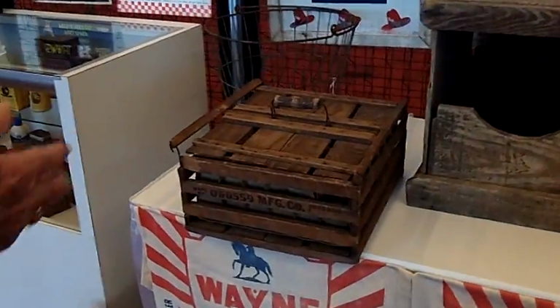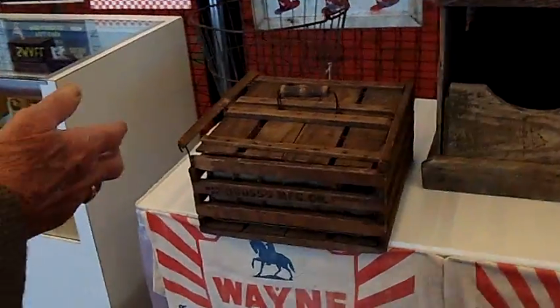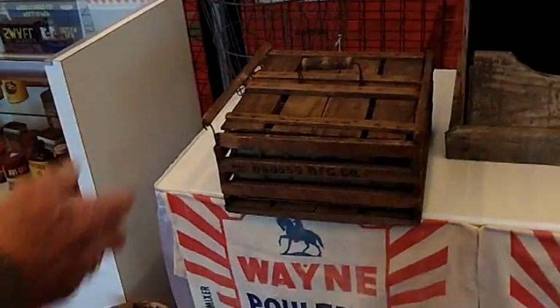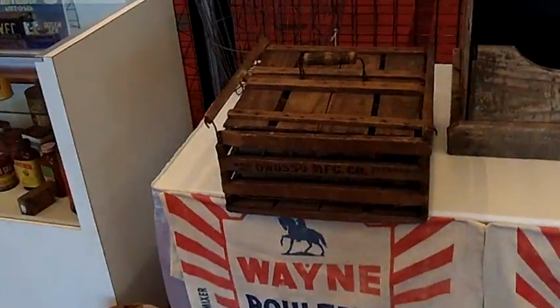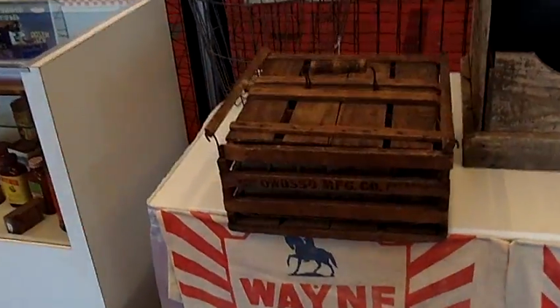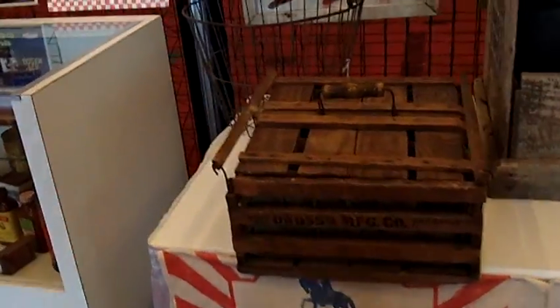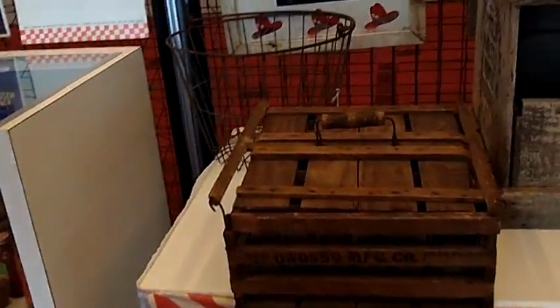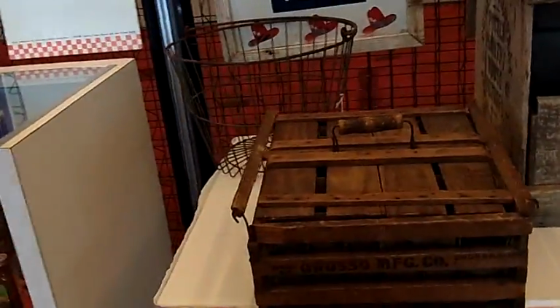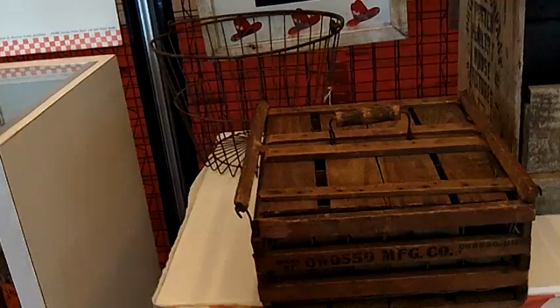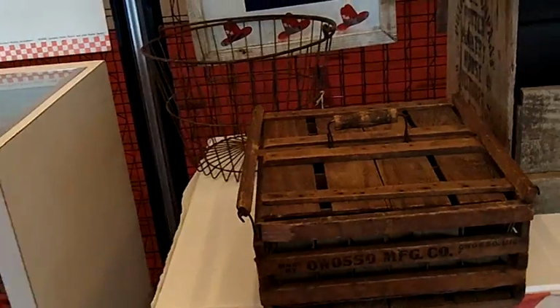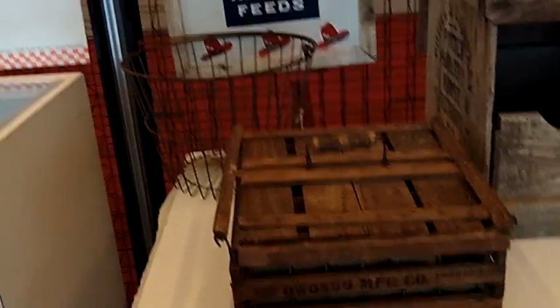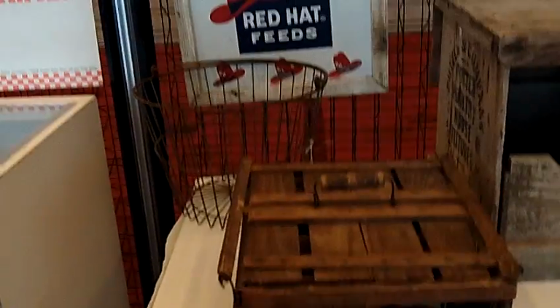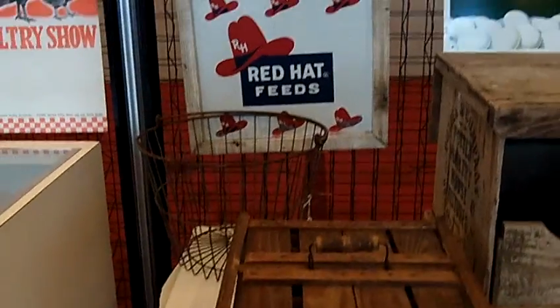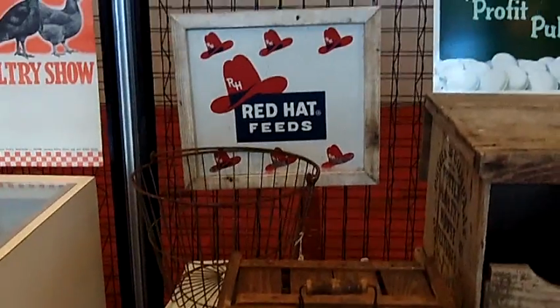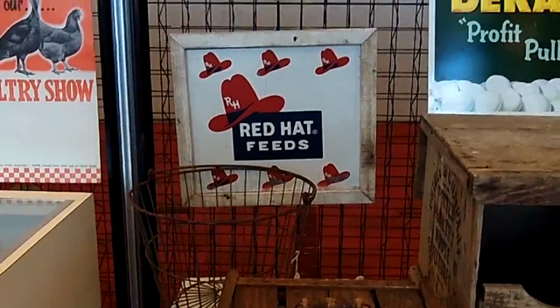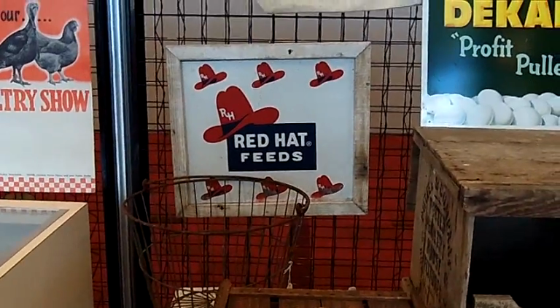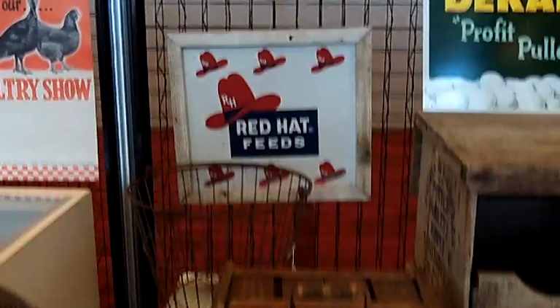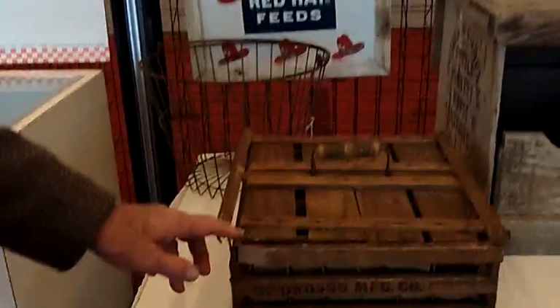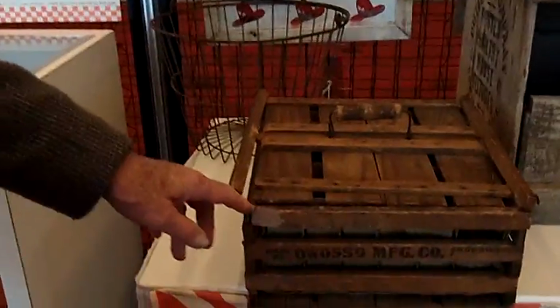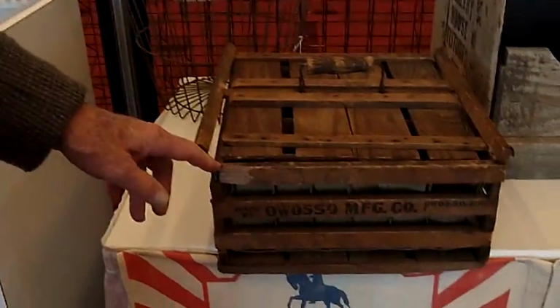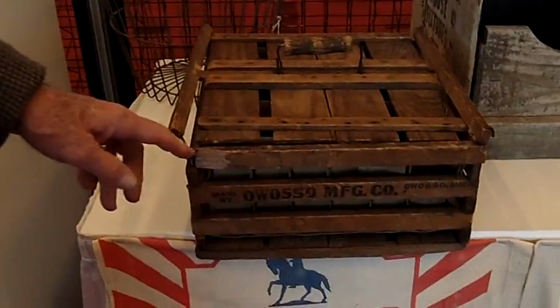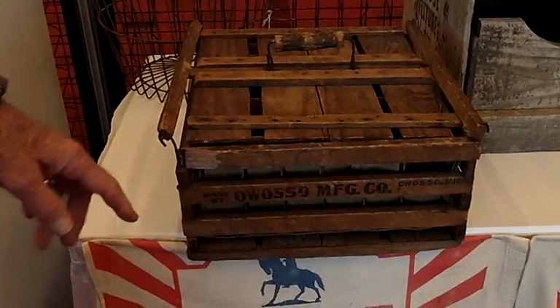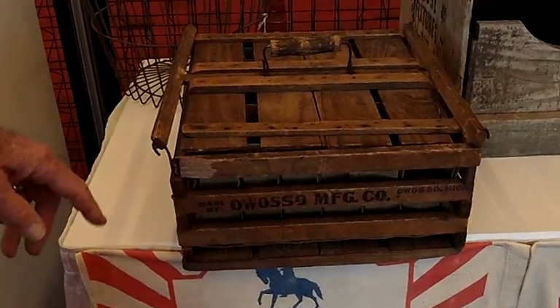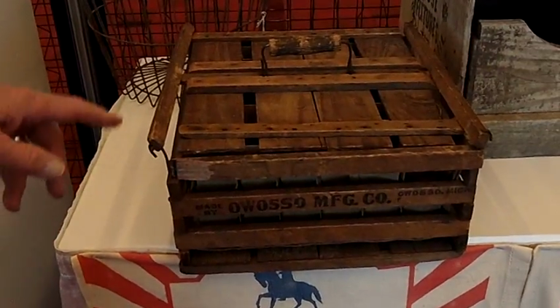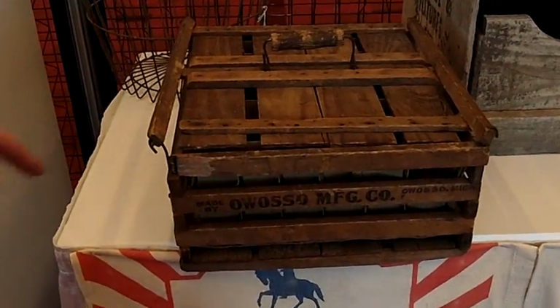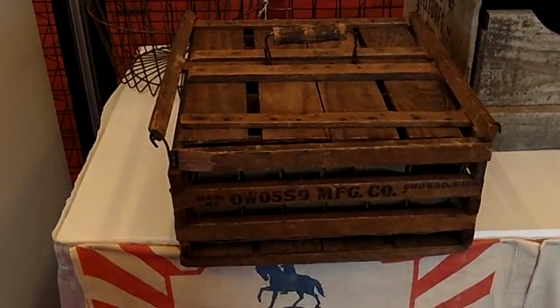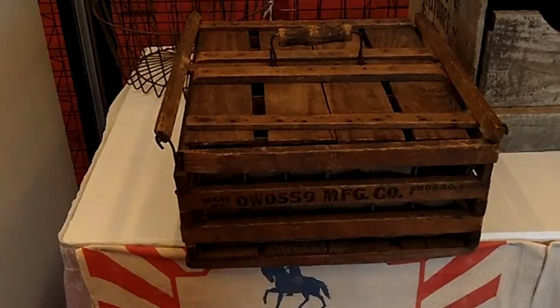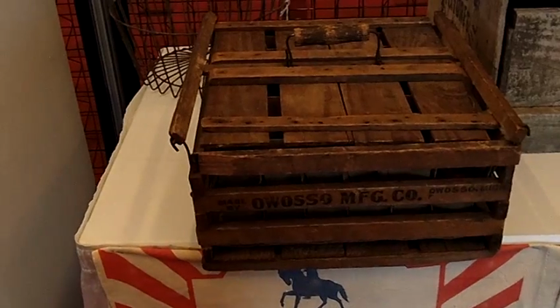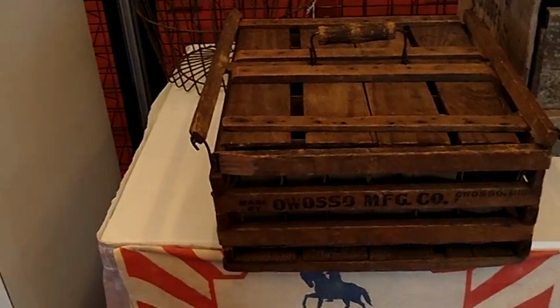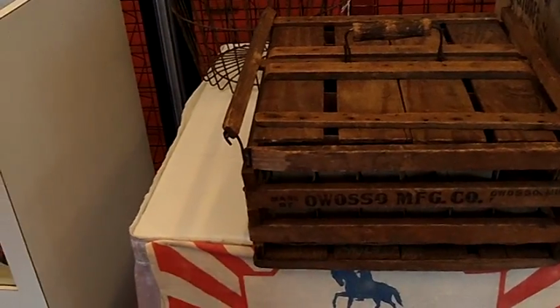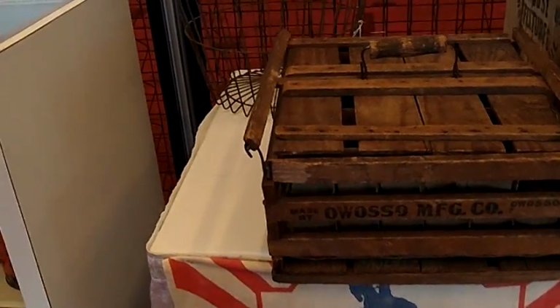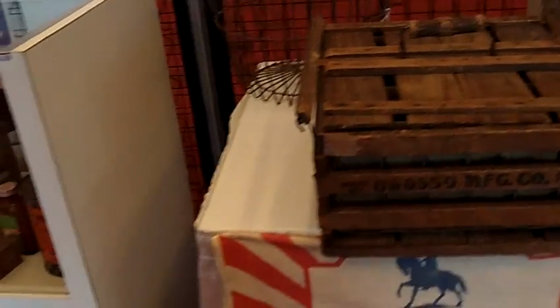This is an egg crate here with an old egg basket. This right here would hold nine dozen eggs in that little carton there.